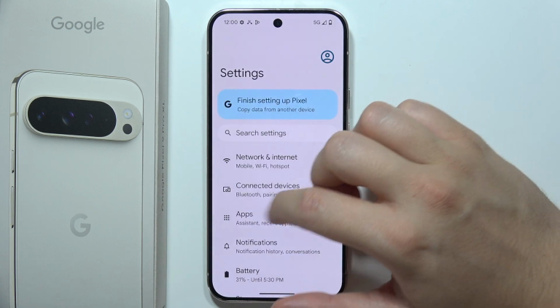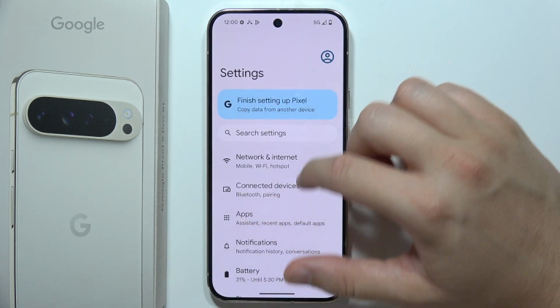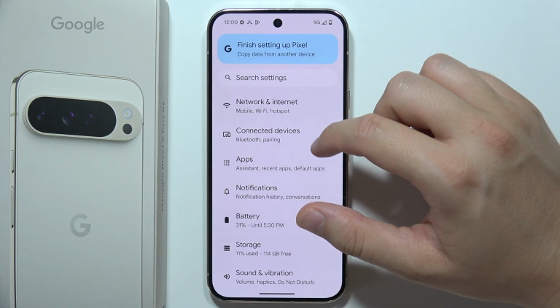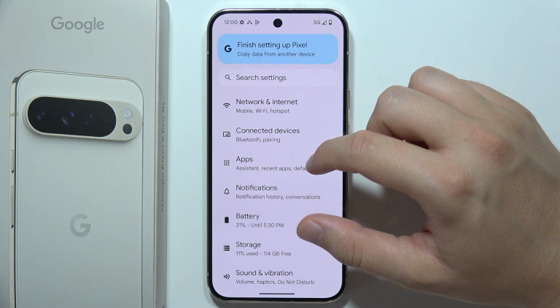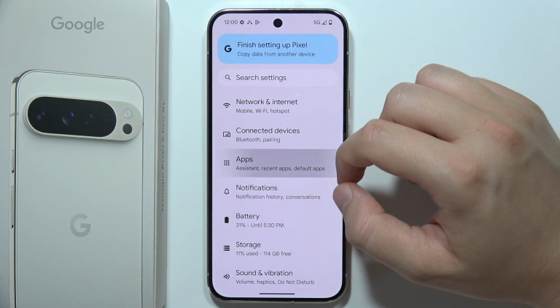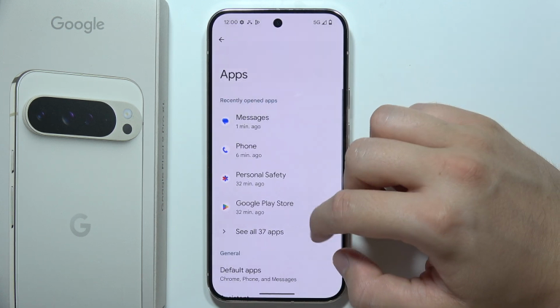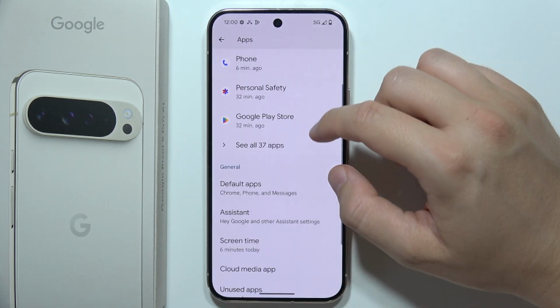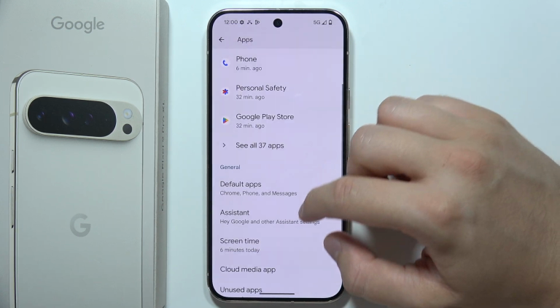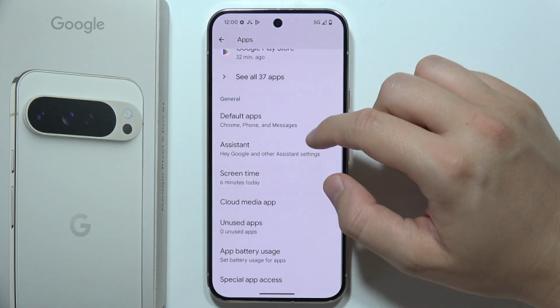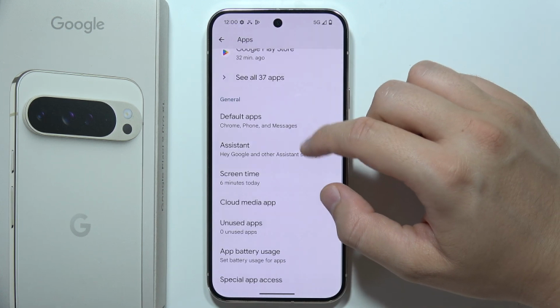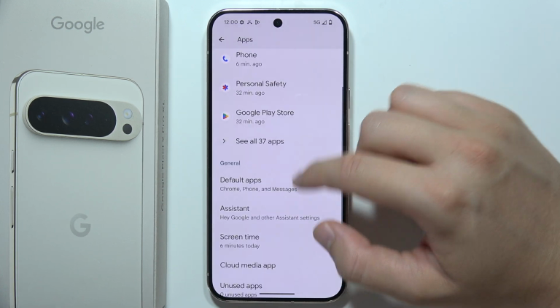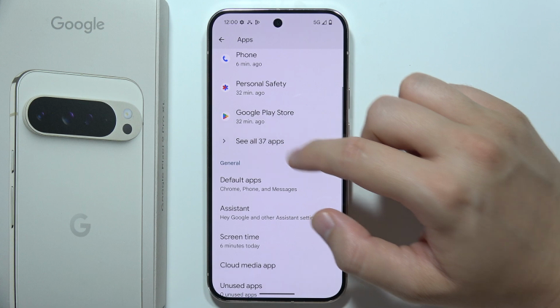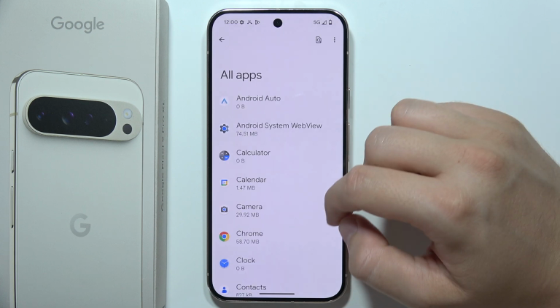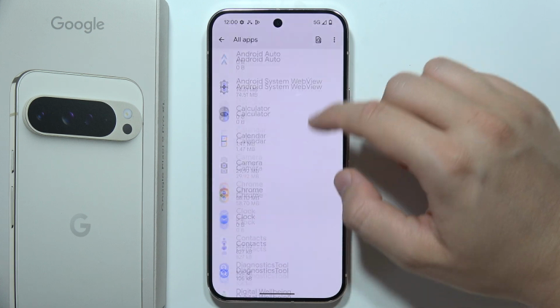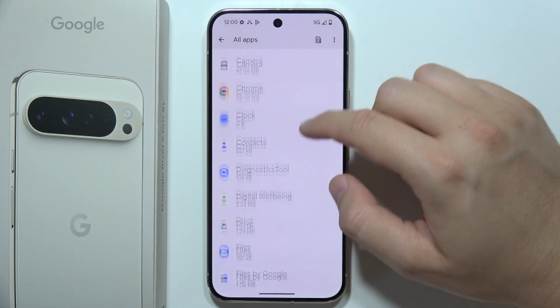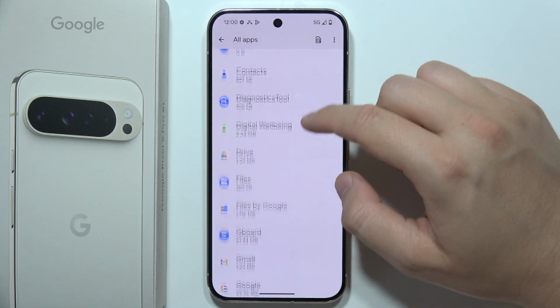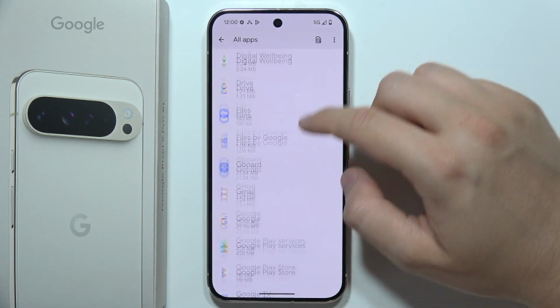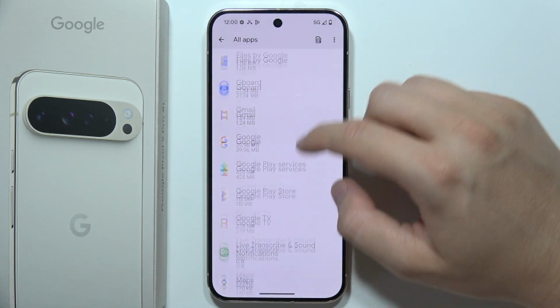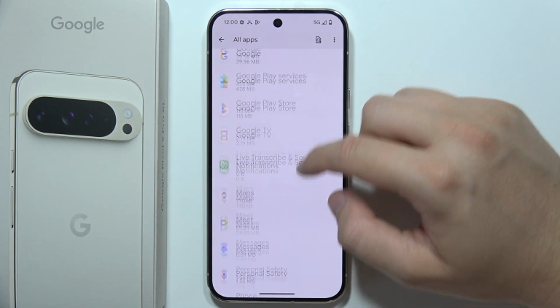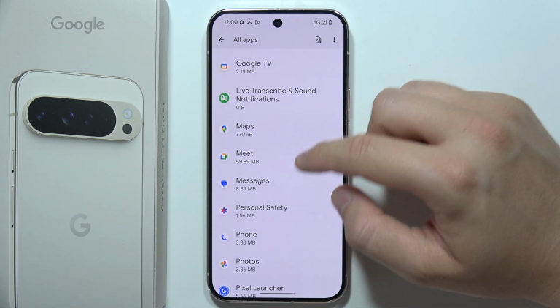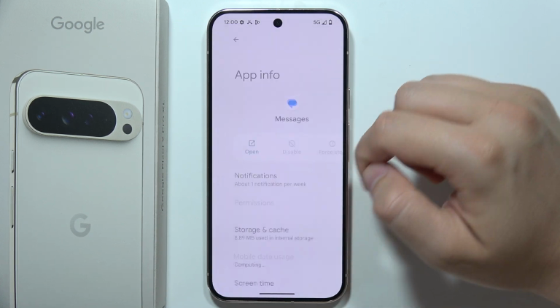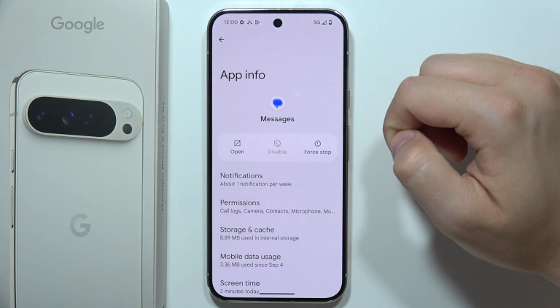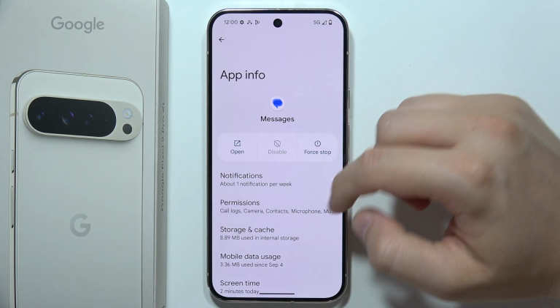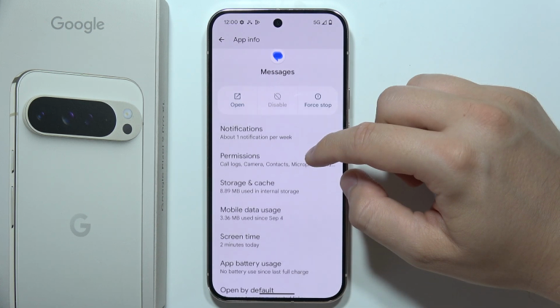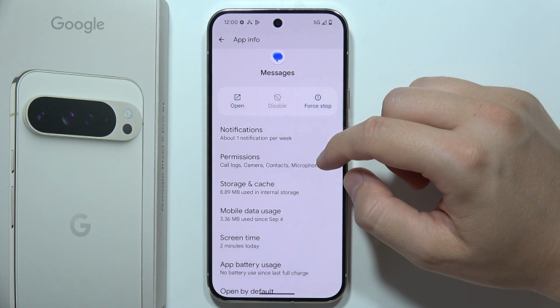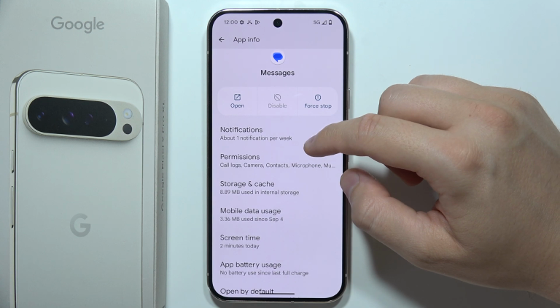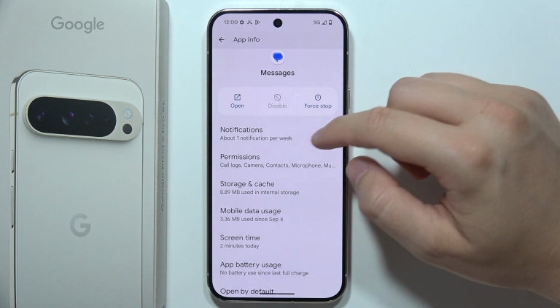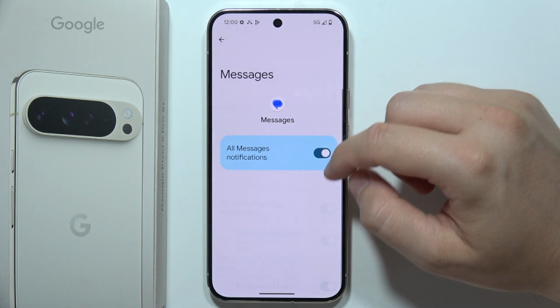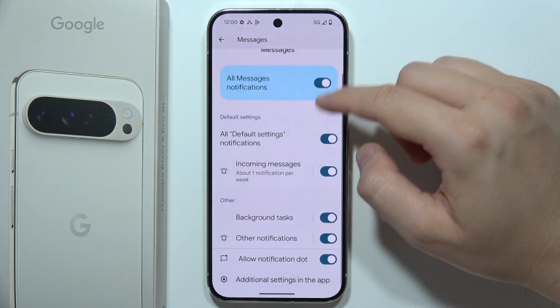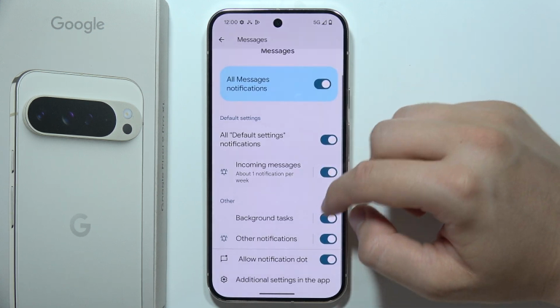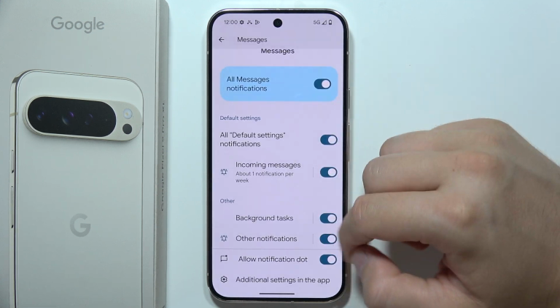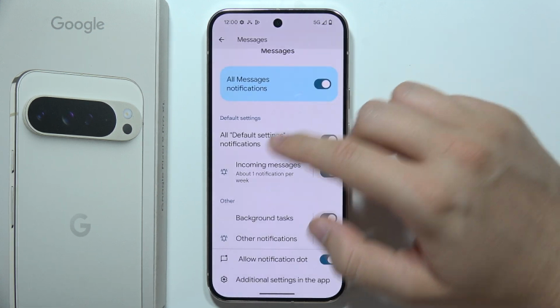Next, we can go into Settings, open Apps, find Messages in the all apps list, then go into Messages. Now just be sure that you have all of the notifications enabled.